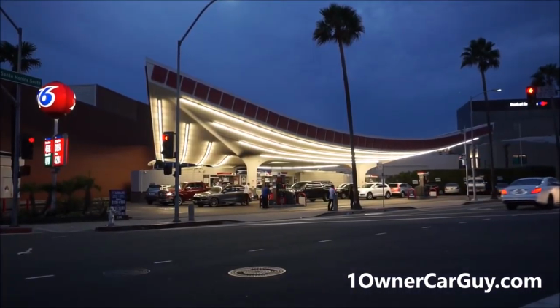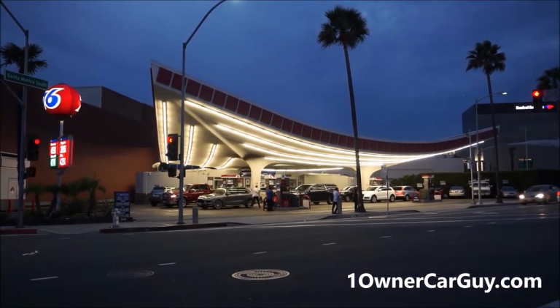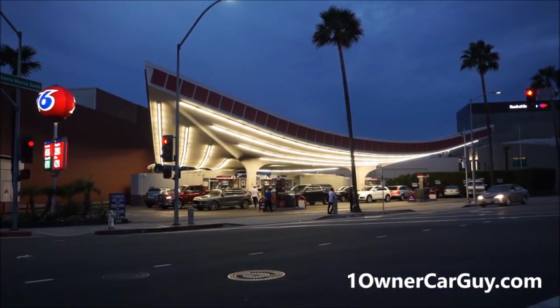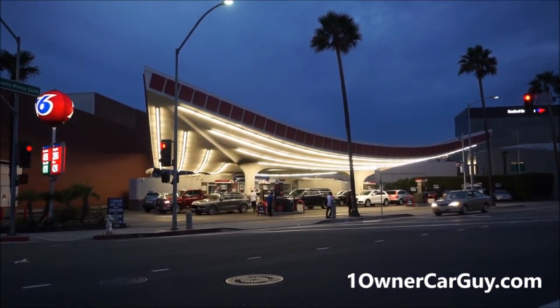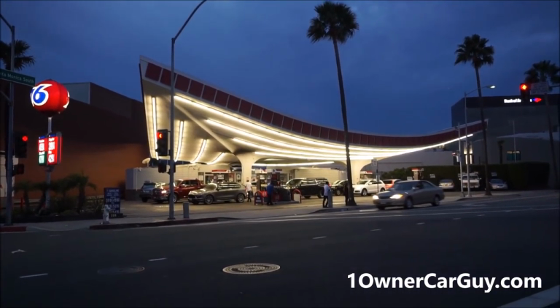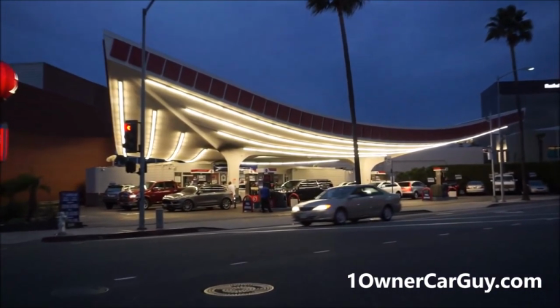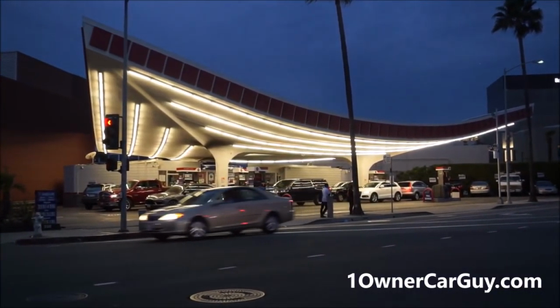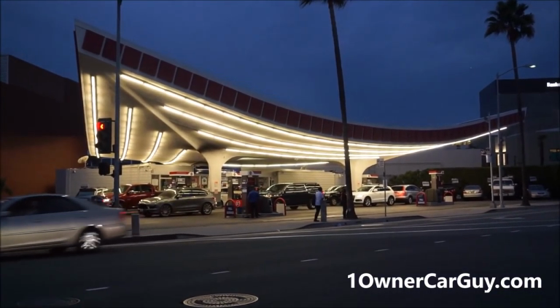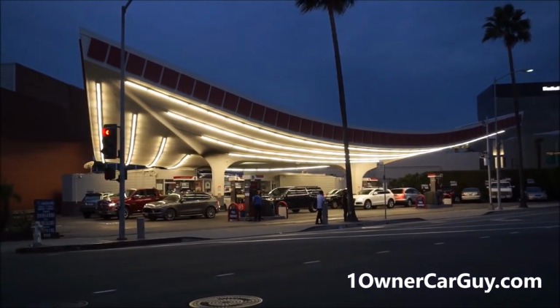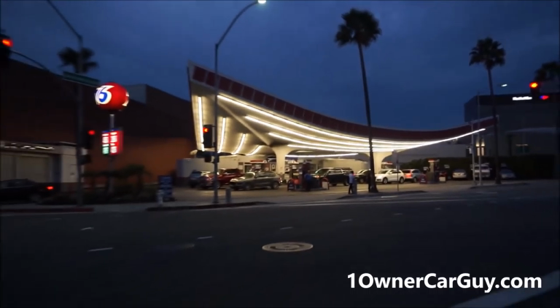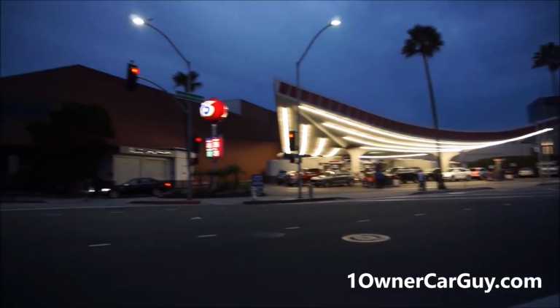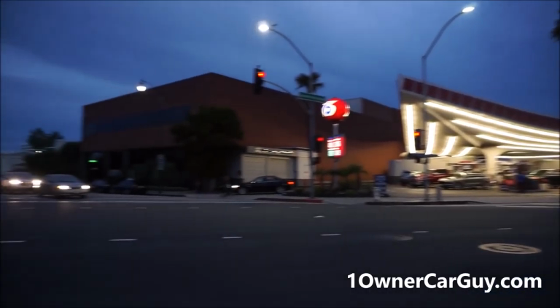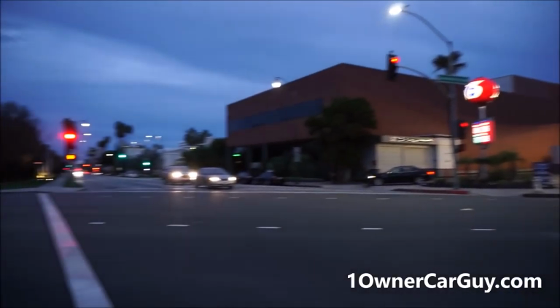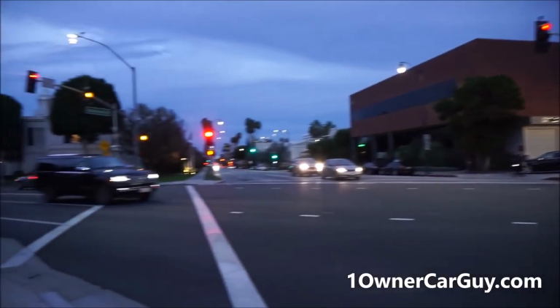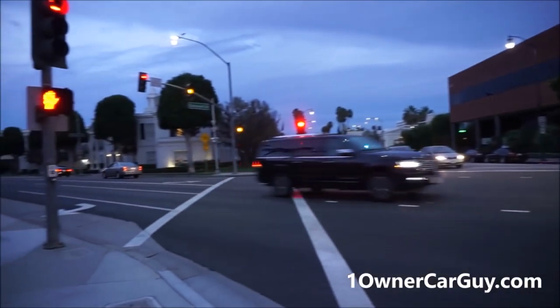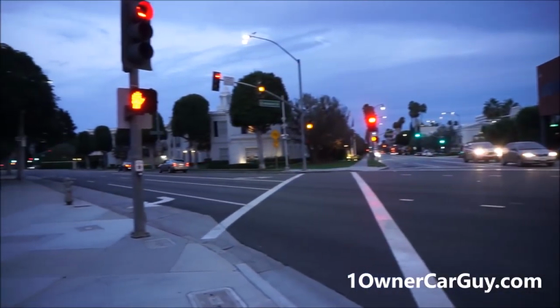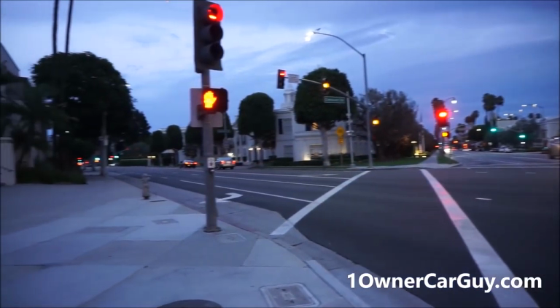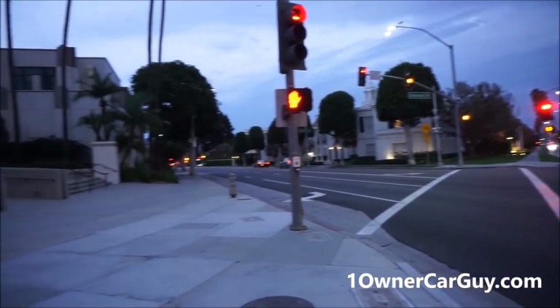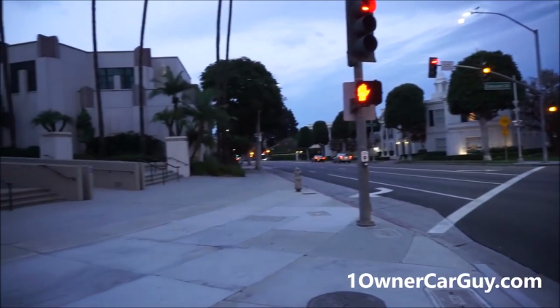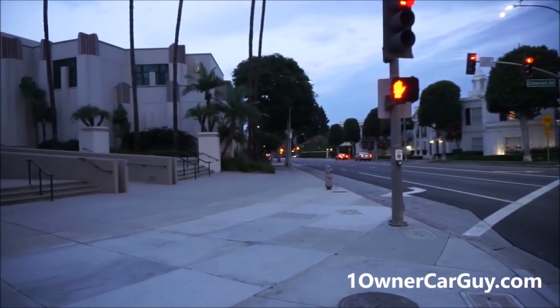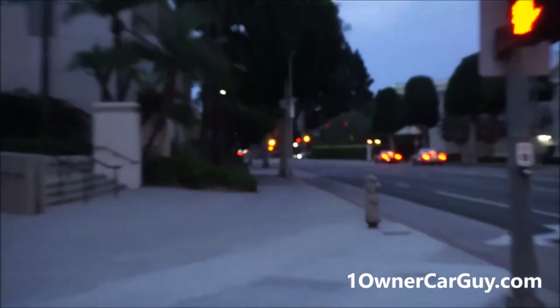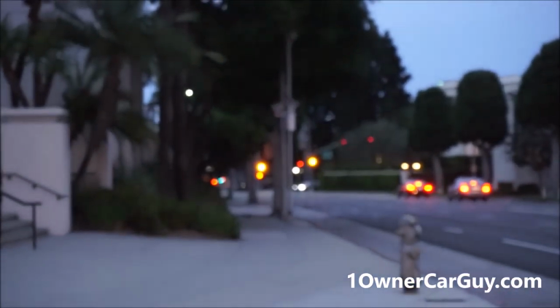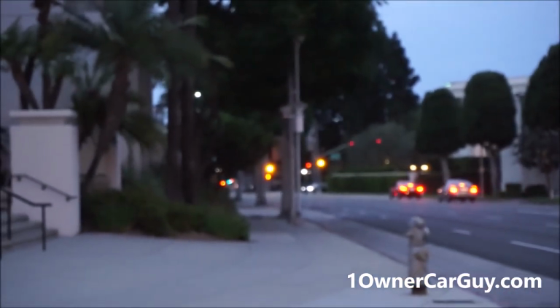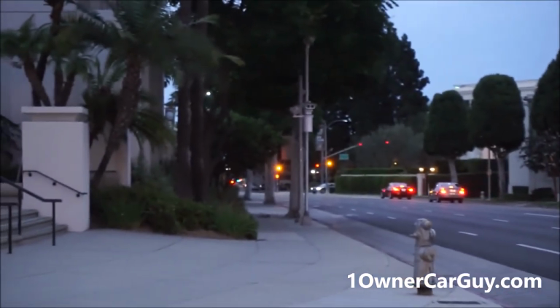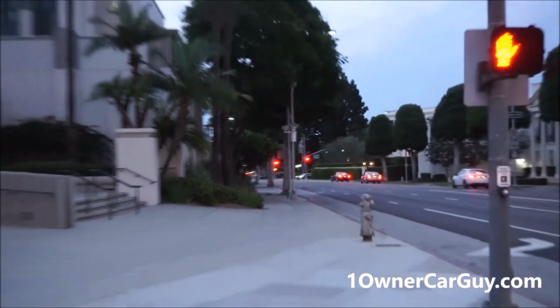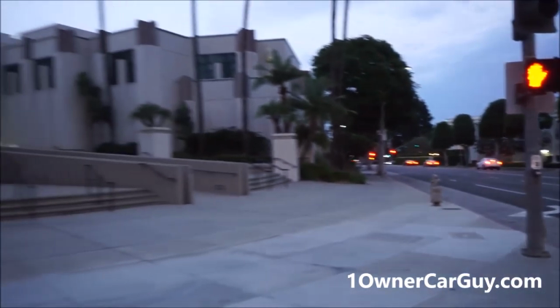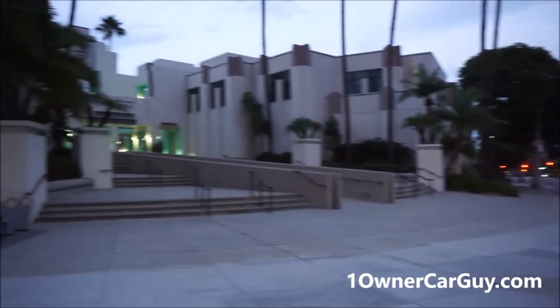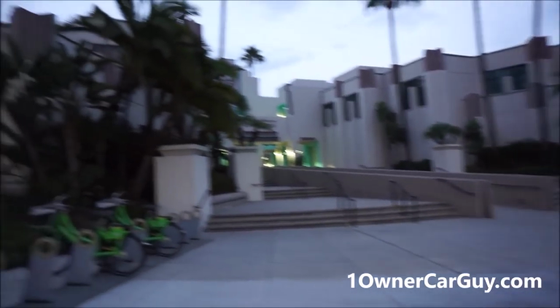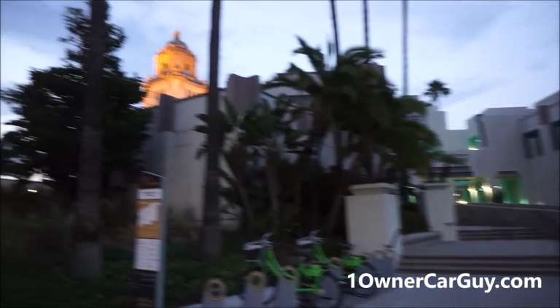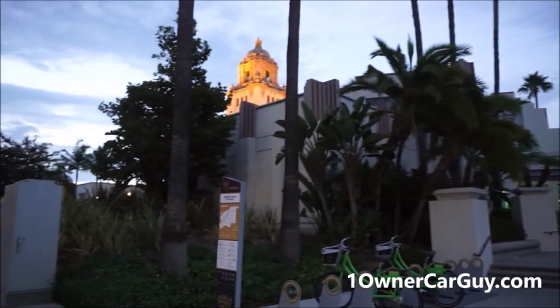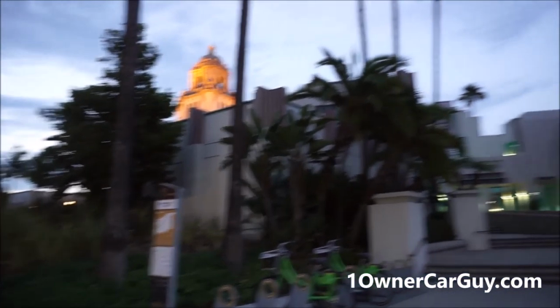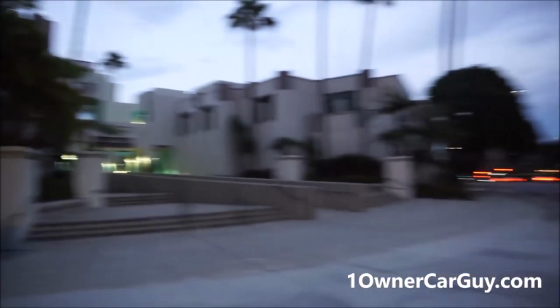Okay, this is just the coolest 76 station I've ever seen with that great little awning on it. Beverly Hills — cameras everywhere. I don't know if you can see them there. At the Civic Center. That's the City Hall.